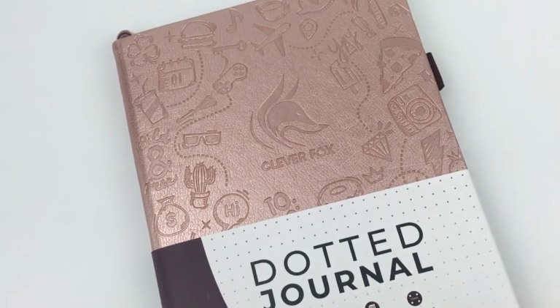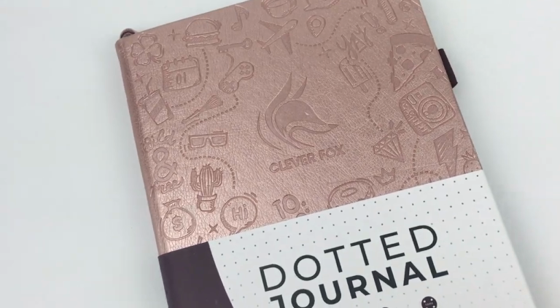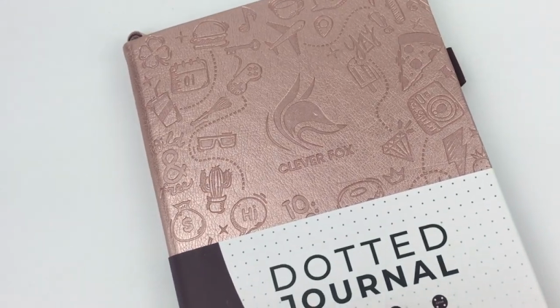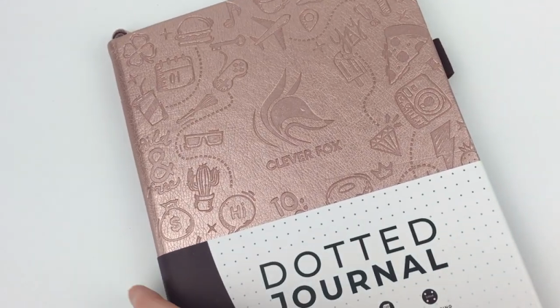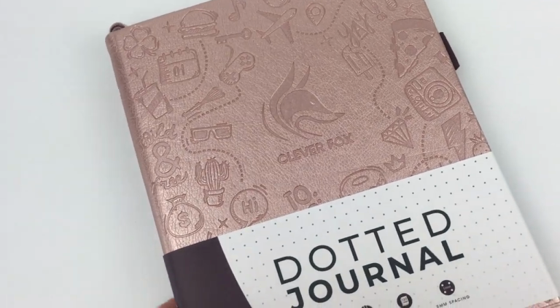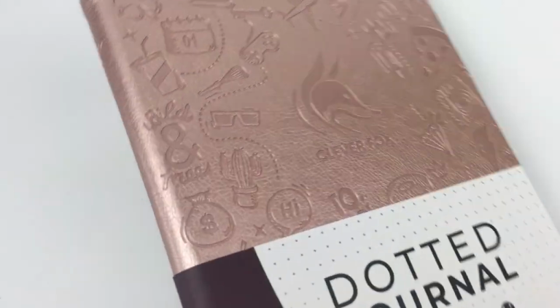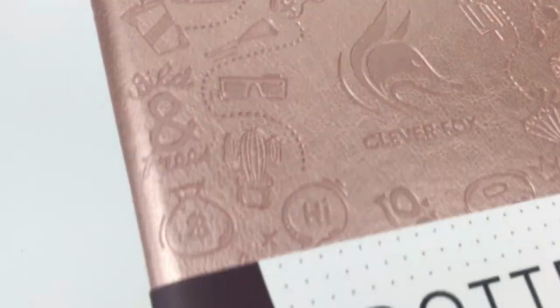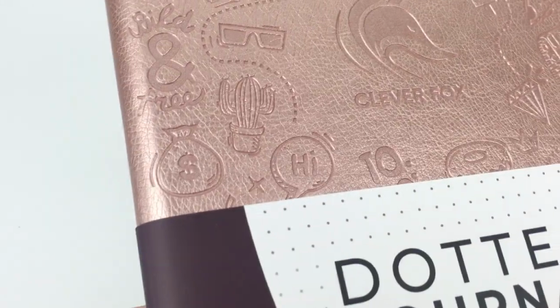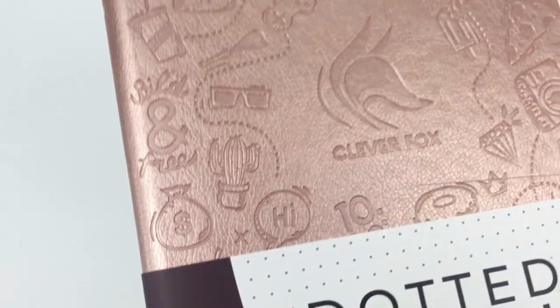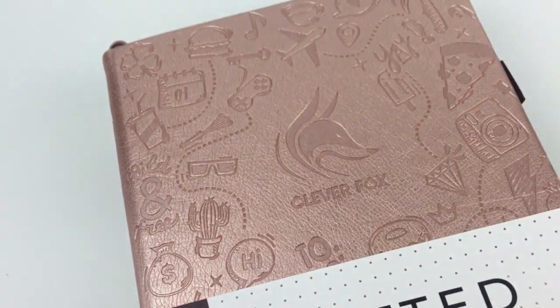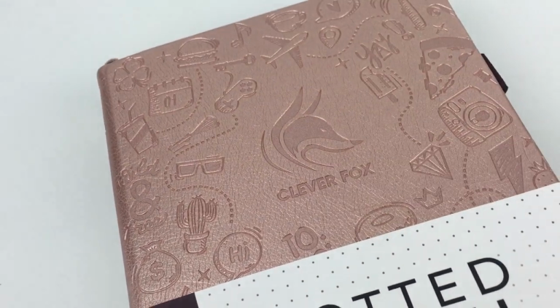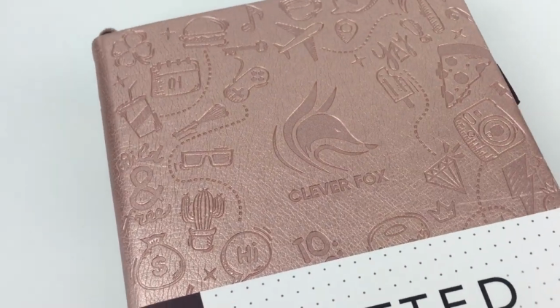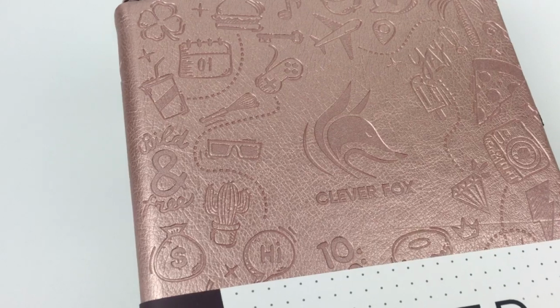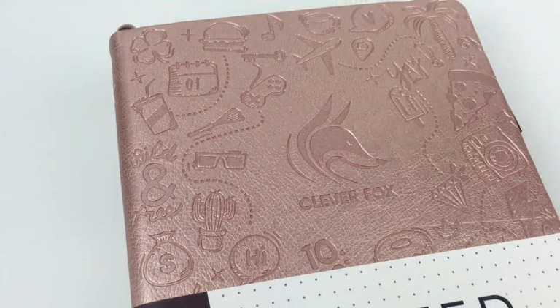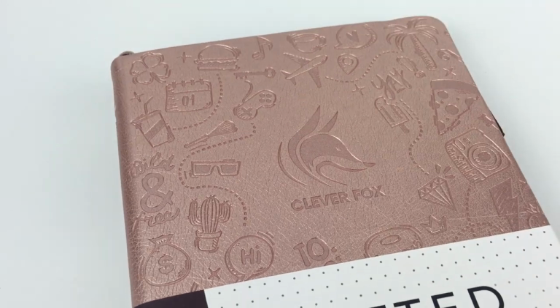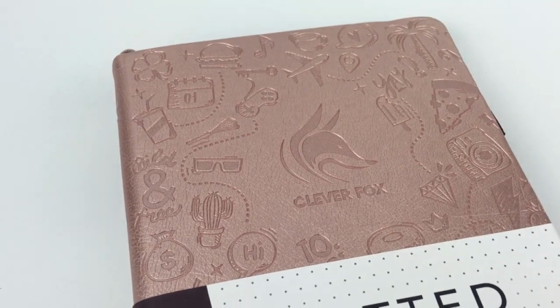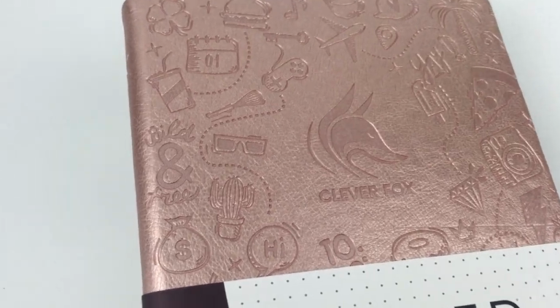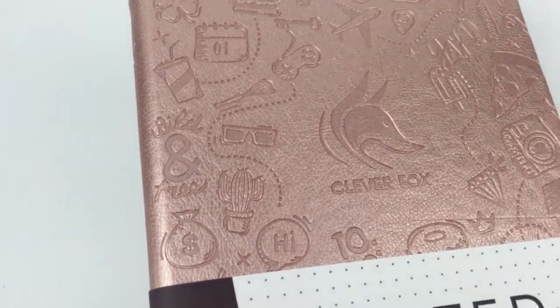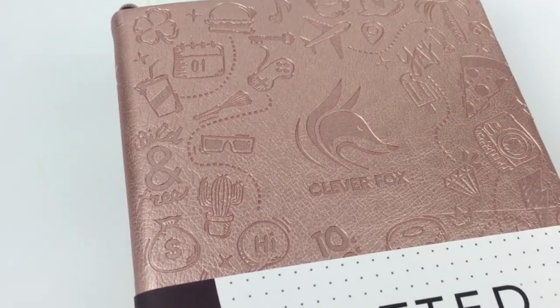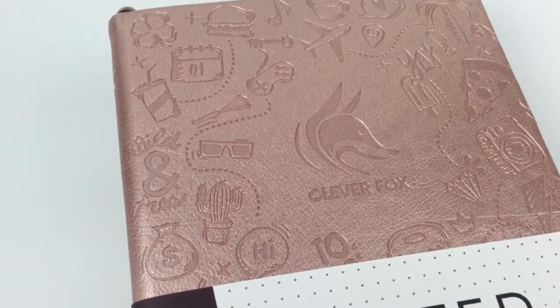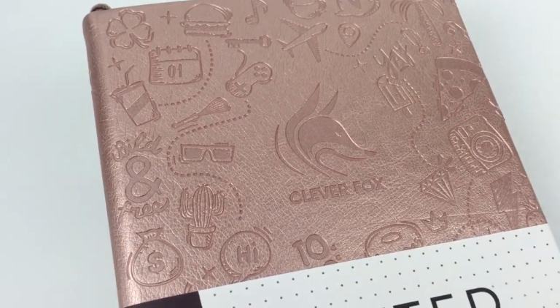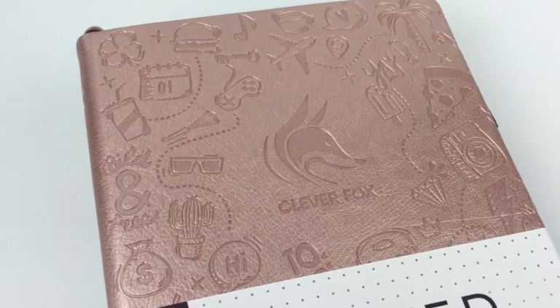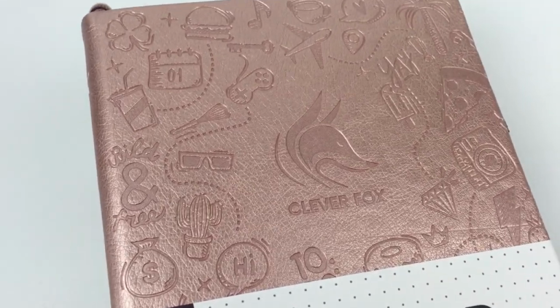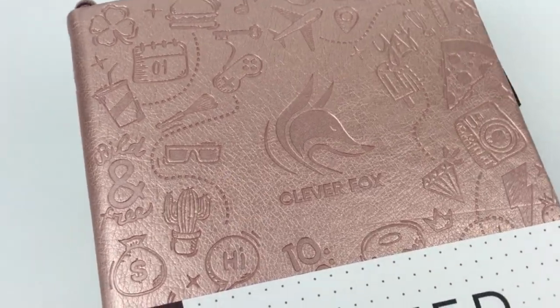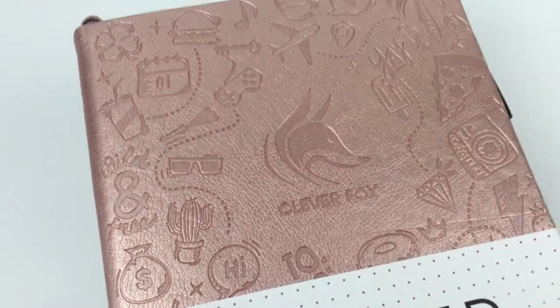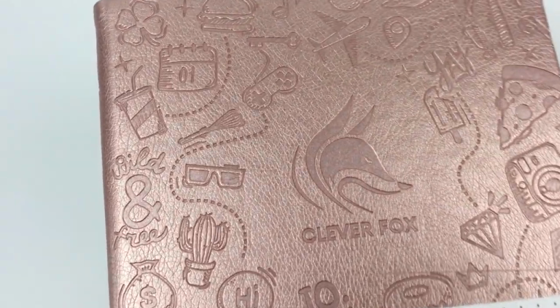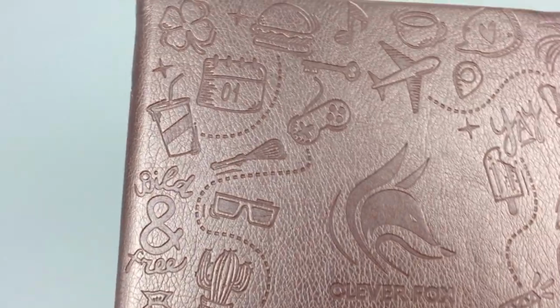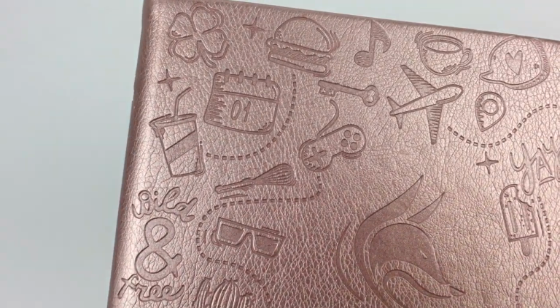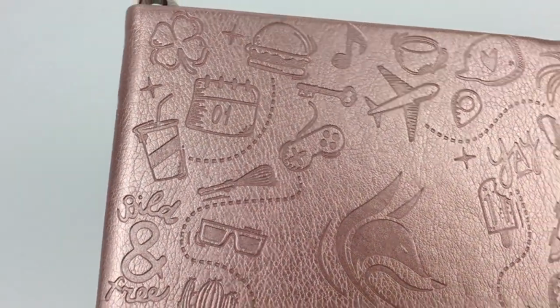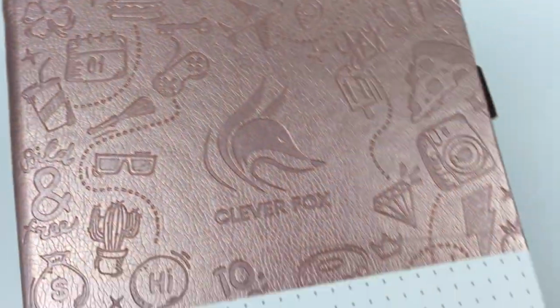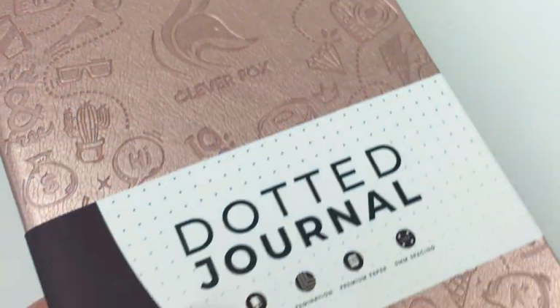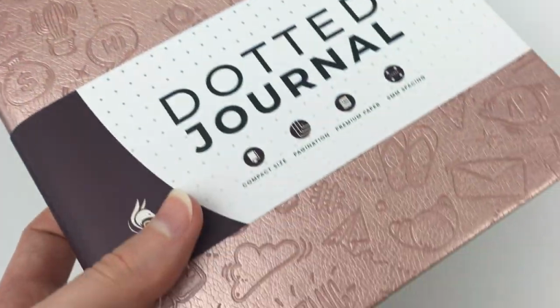This one is the Rose Gold, but I've seen — I think there's about 10 different colors: there's all pink, purple, blue, green, mint, orange, red, and the usual black if you really want that, although there are so many other colors that are much nicer. Look at this — love it, love it, love it.